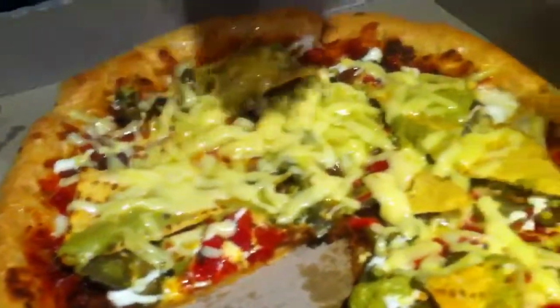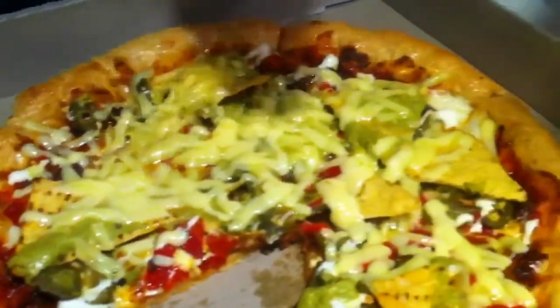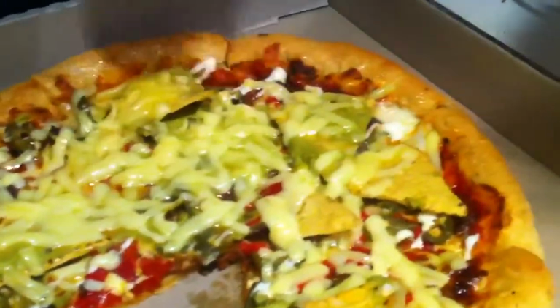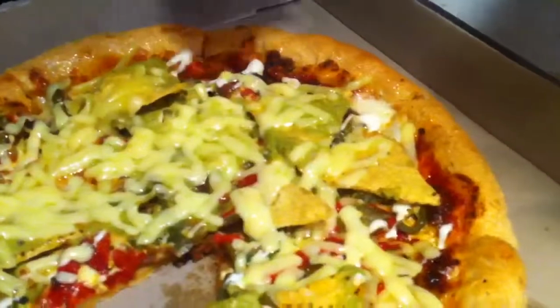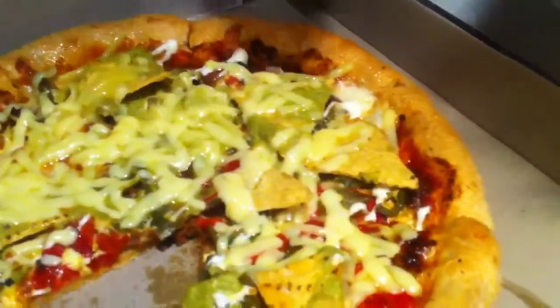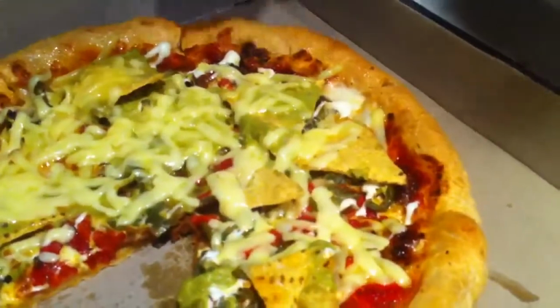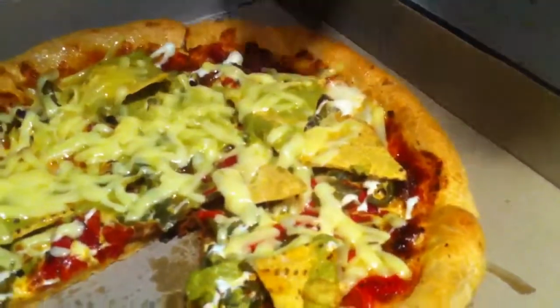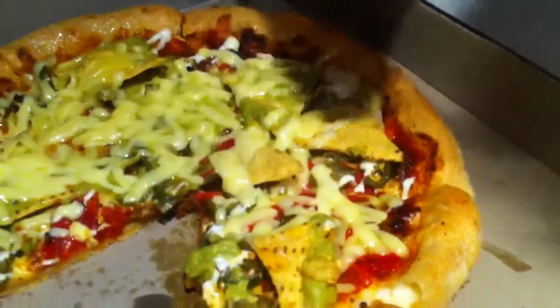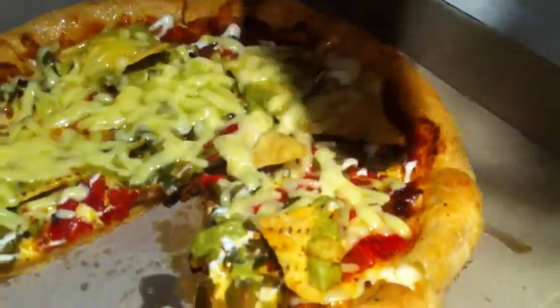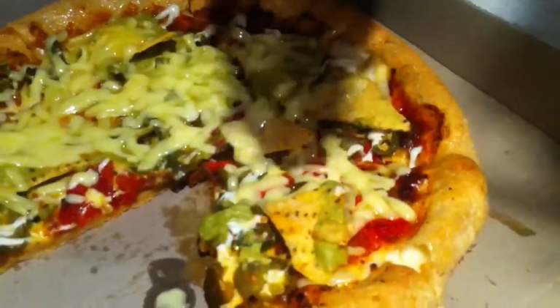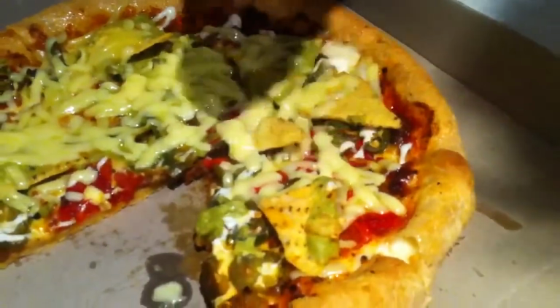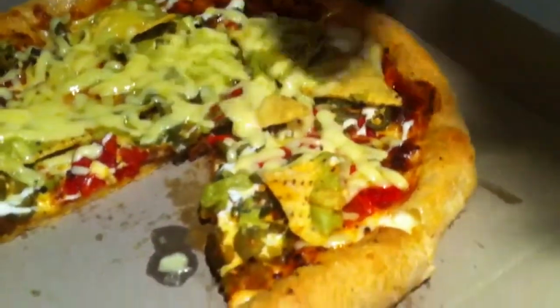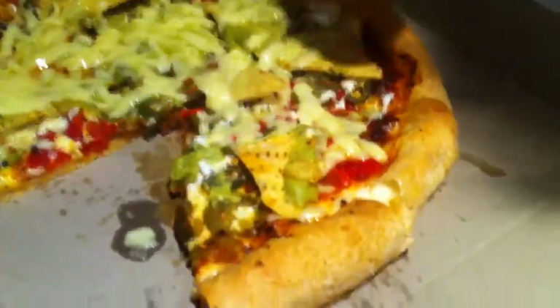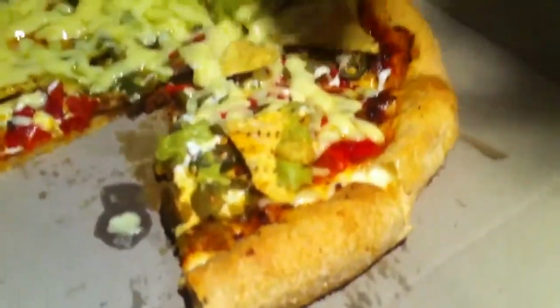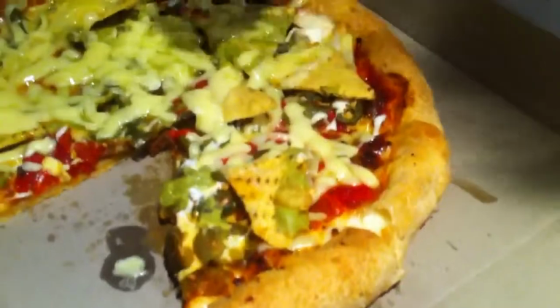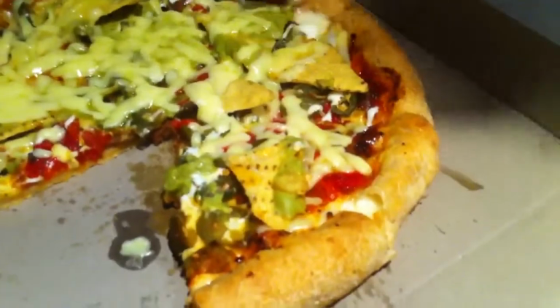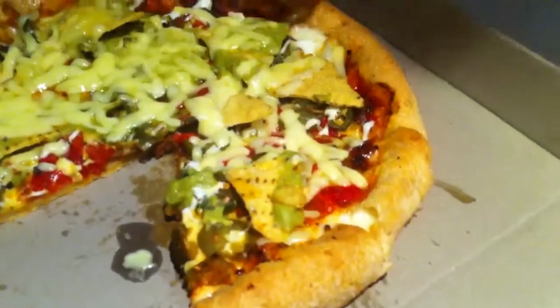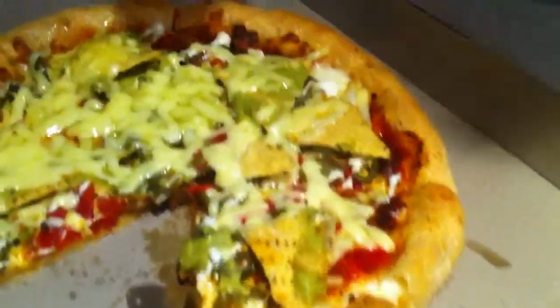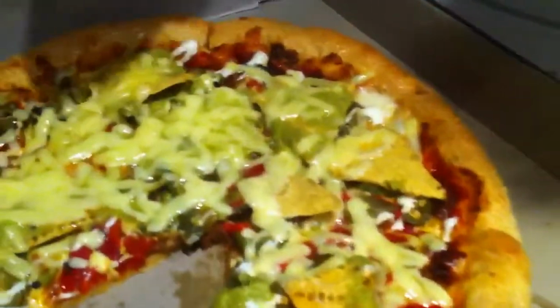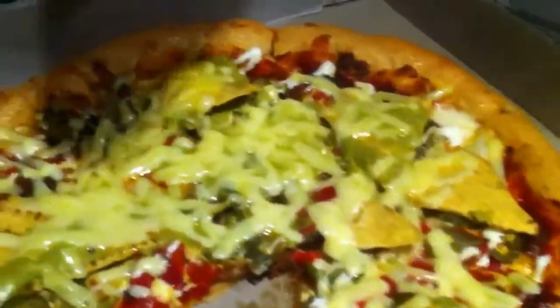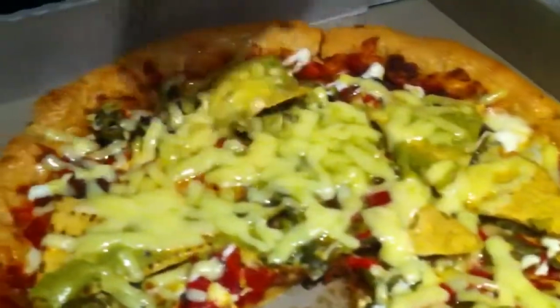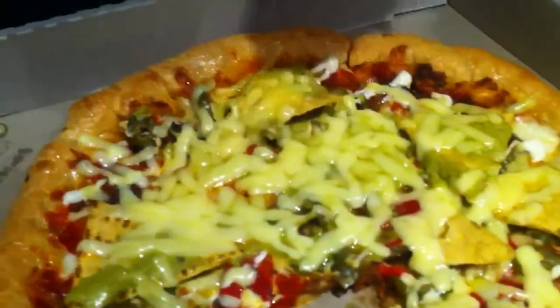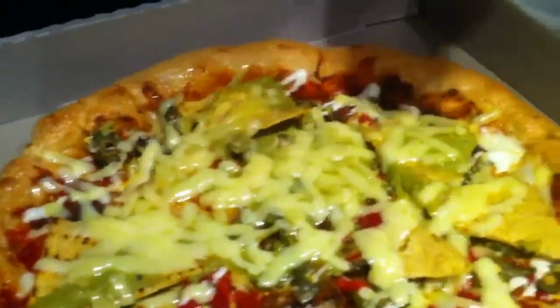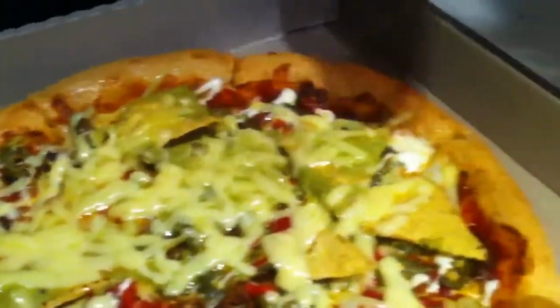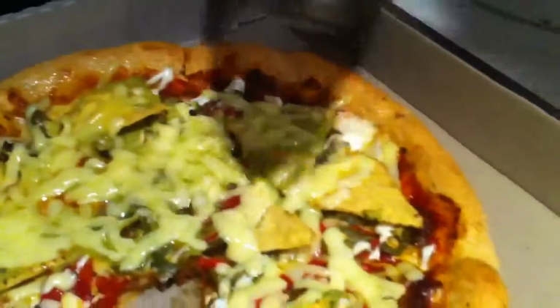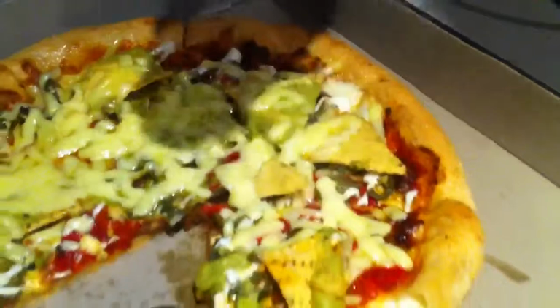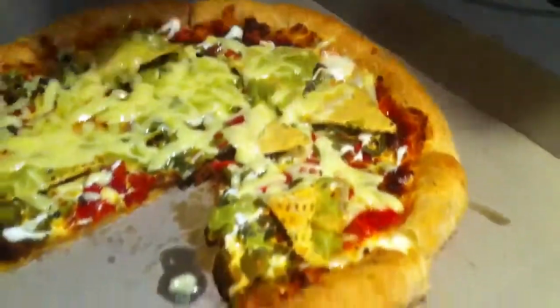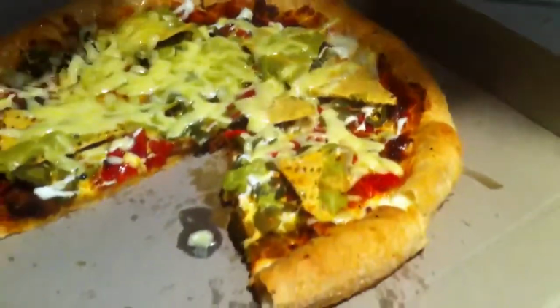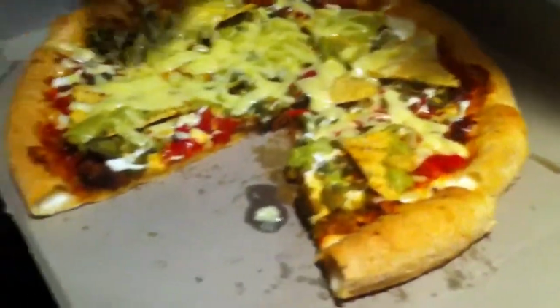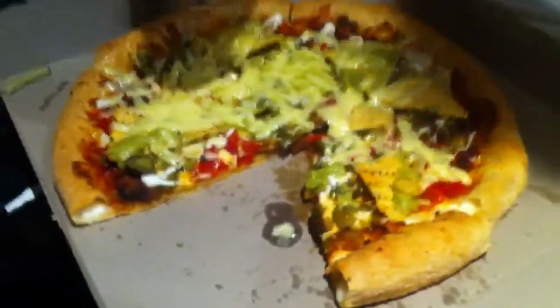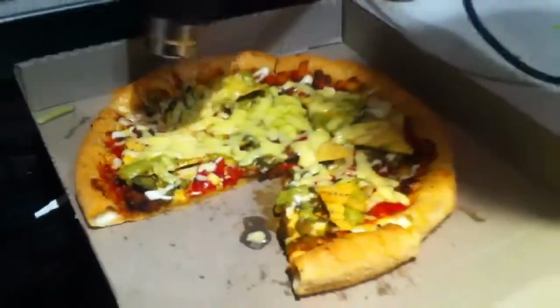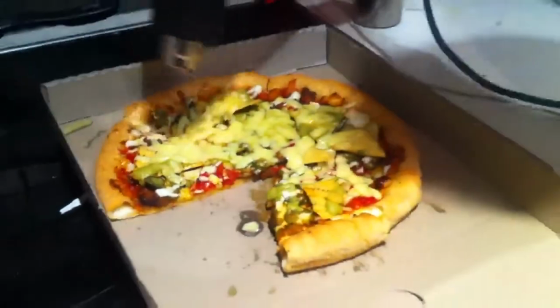The danger here of course is that some molten cheese will fly up from the force of the air and possibly burn your skin or maybe get in your eye or something. Very dangerous.